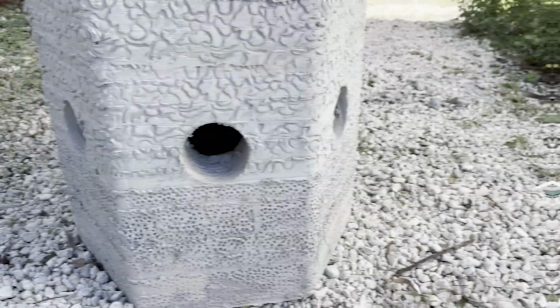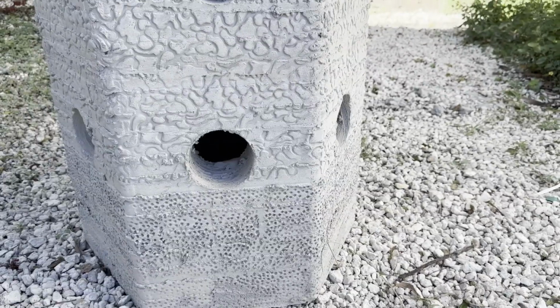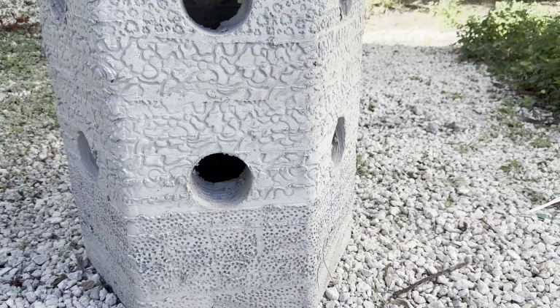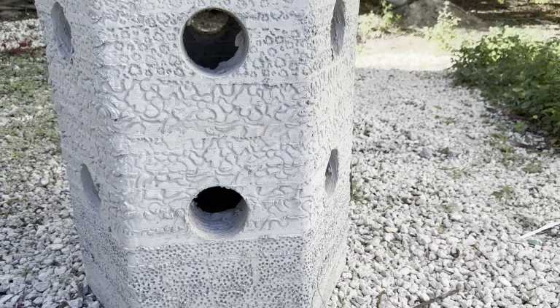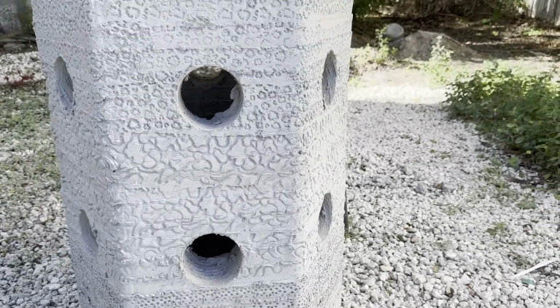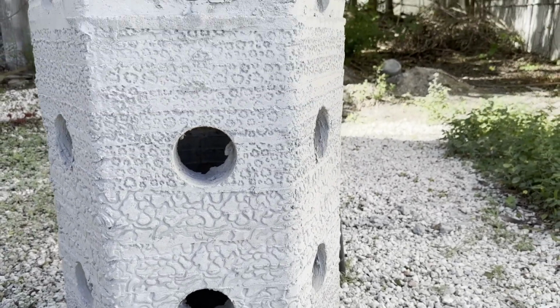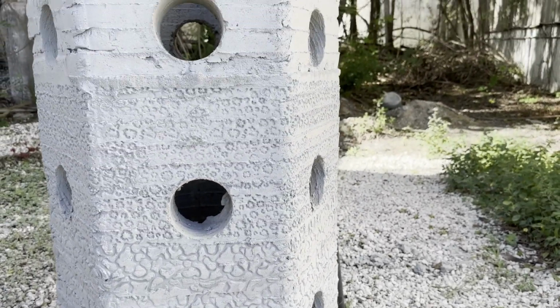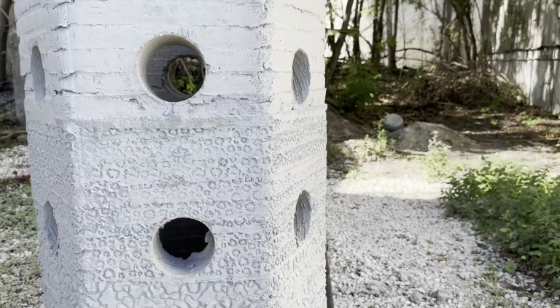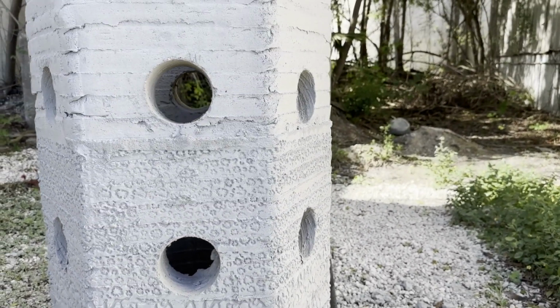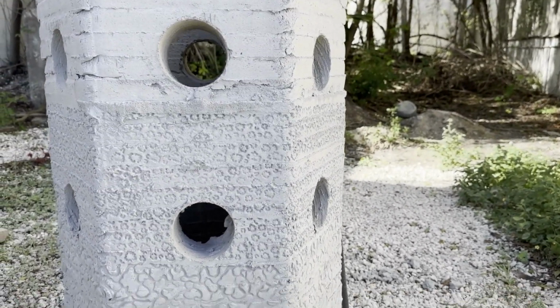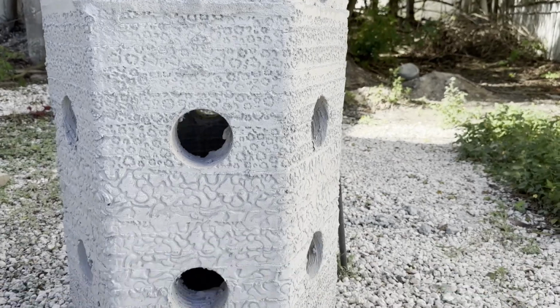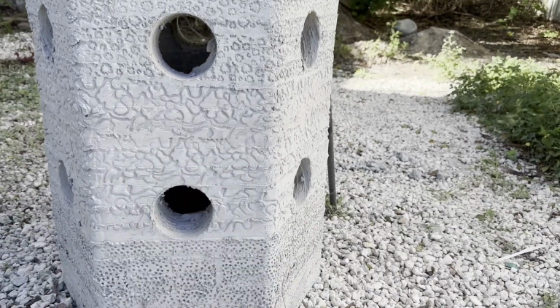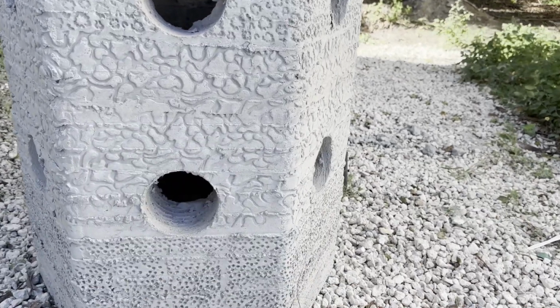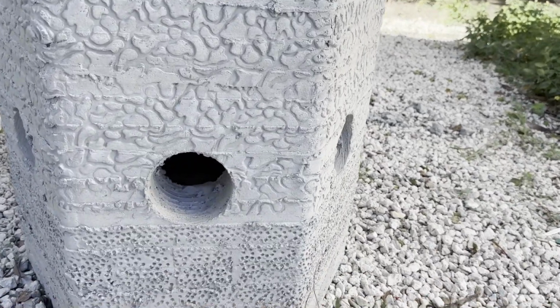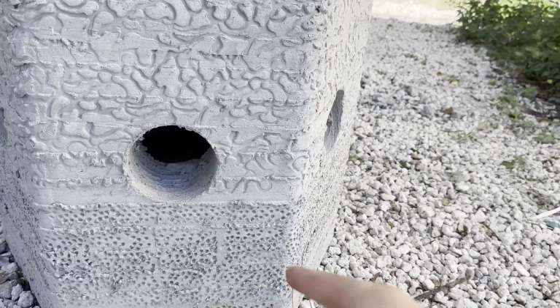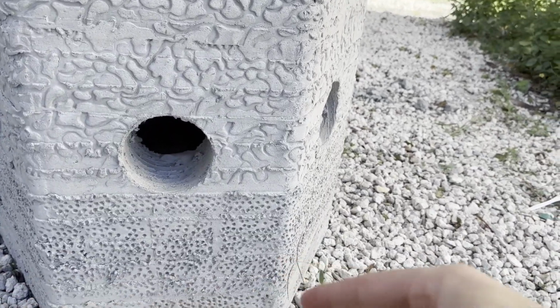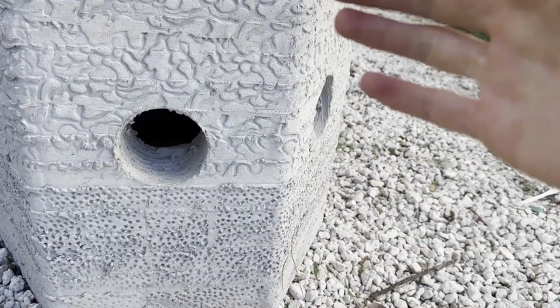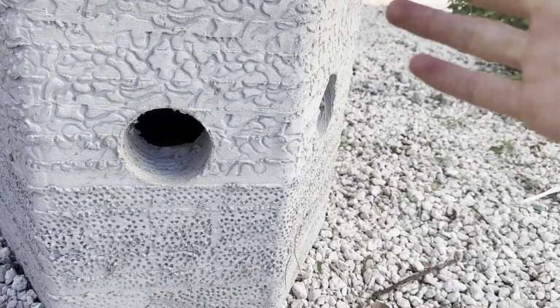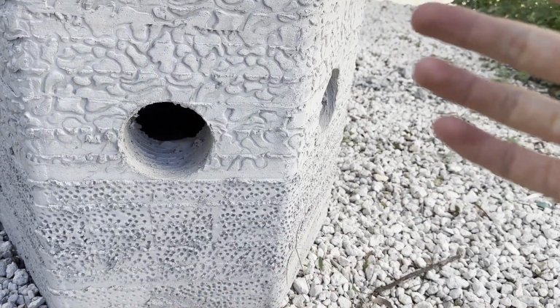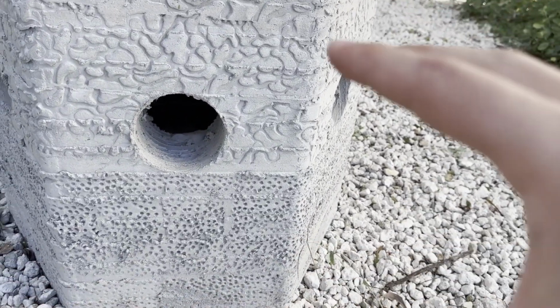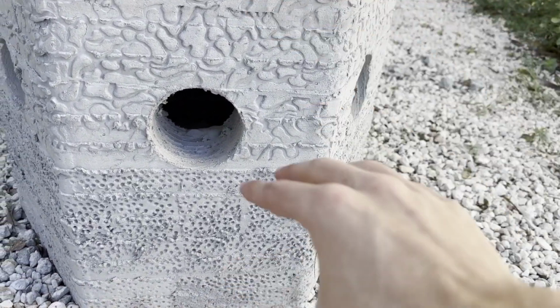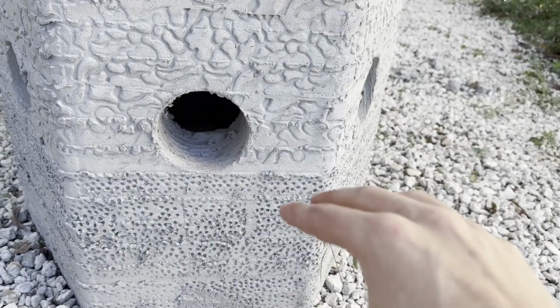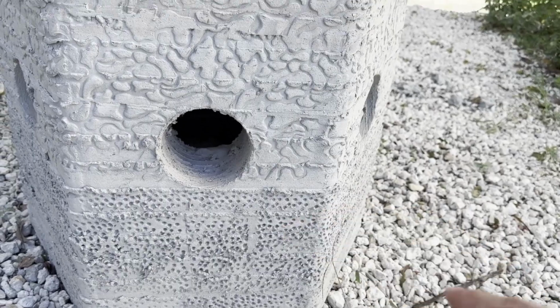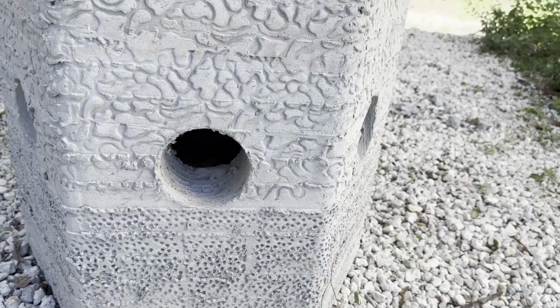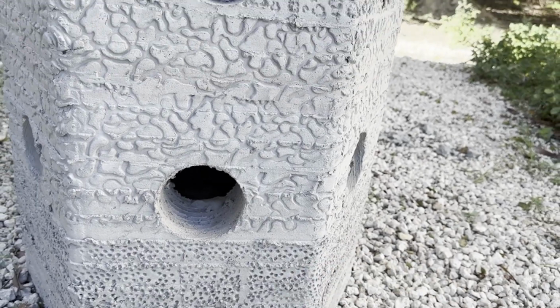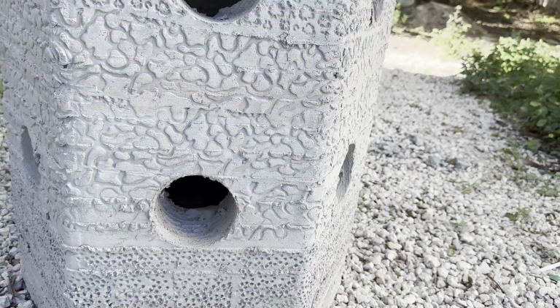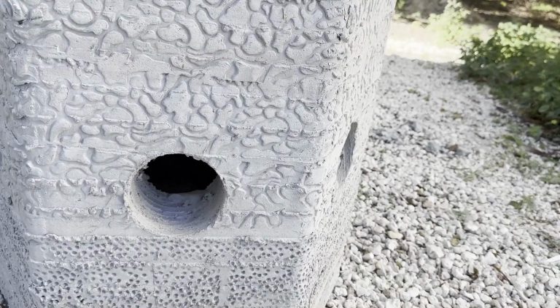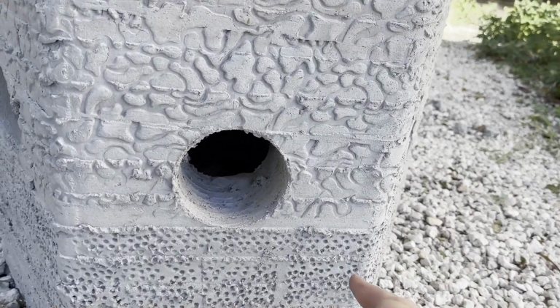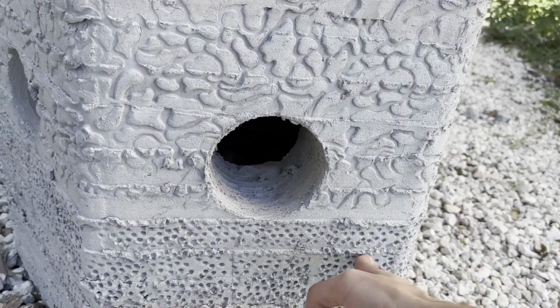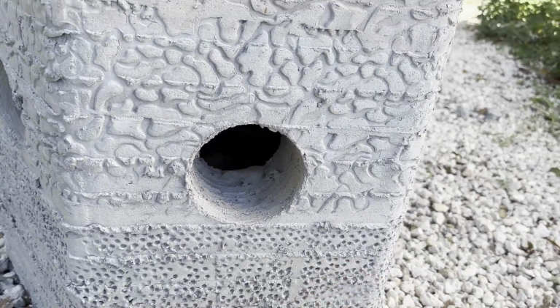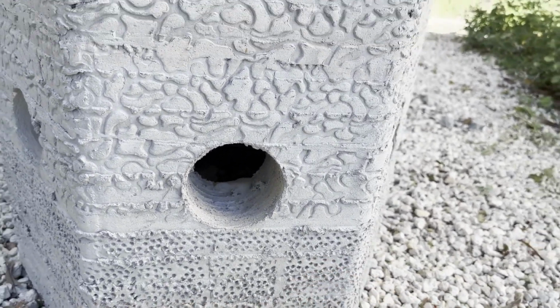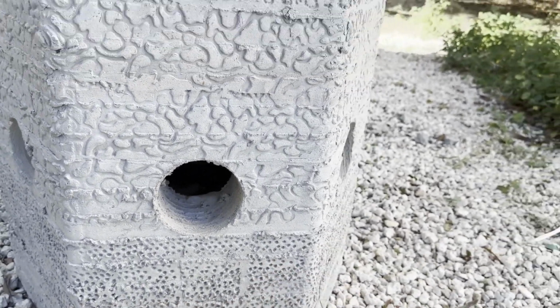Here they're demonstrating three different texture finishes to figure out which one accommodates coral the best. The coral needs something it can latch on to.